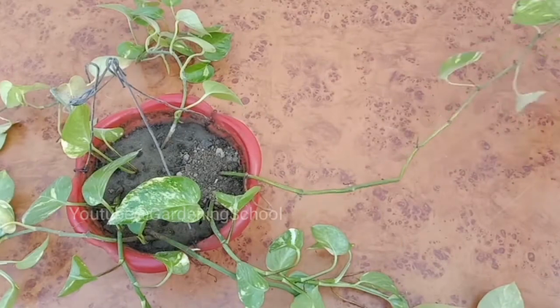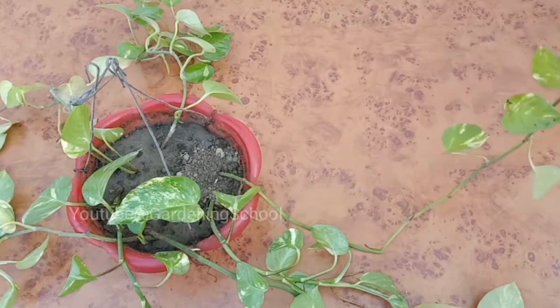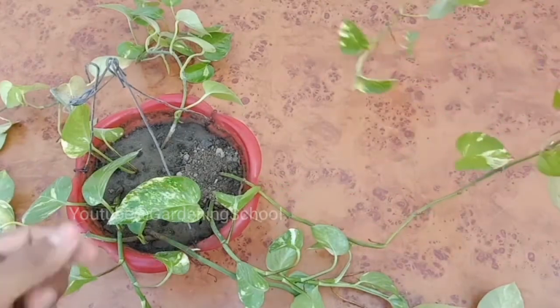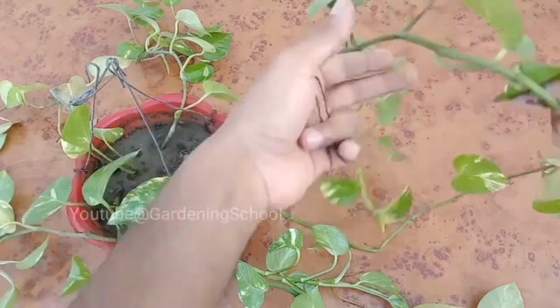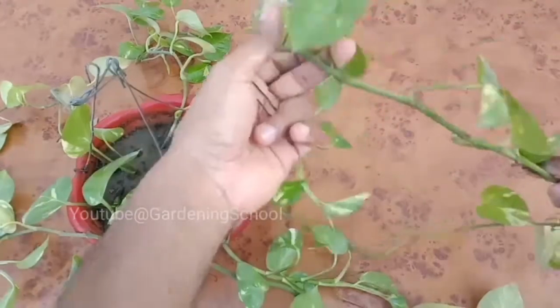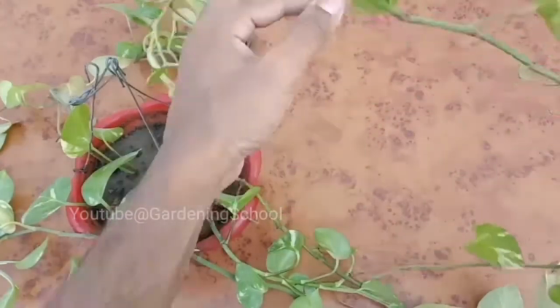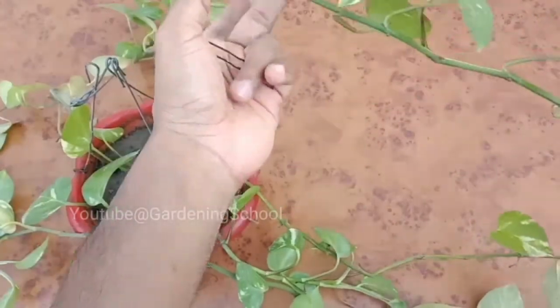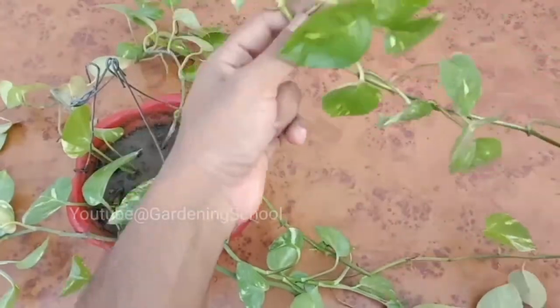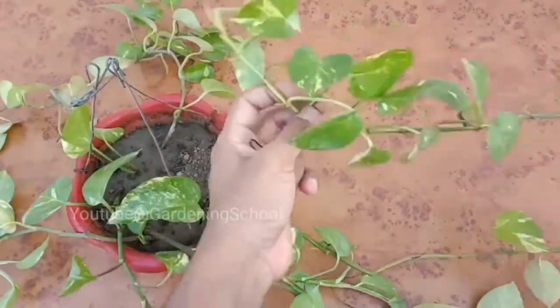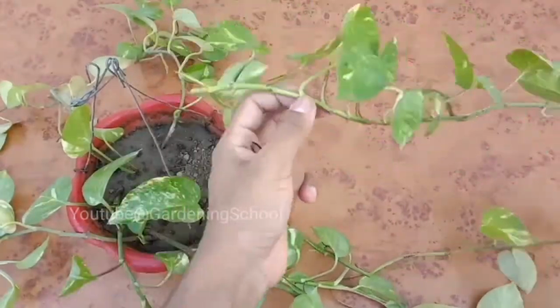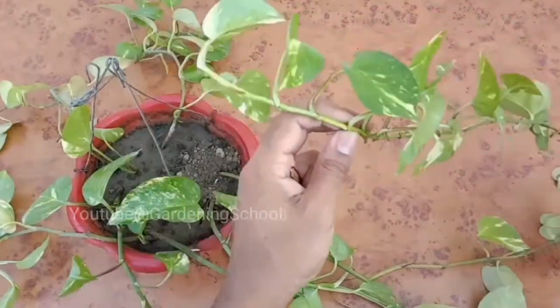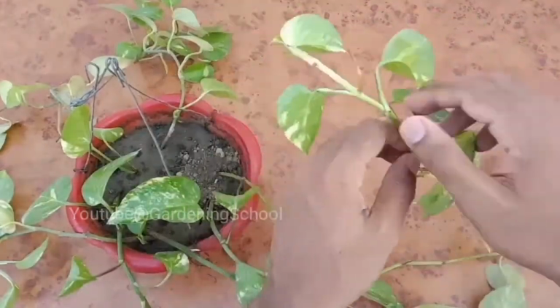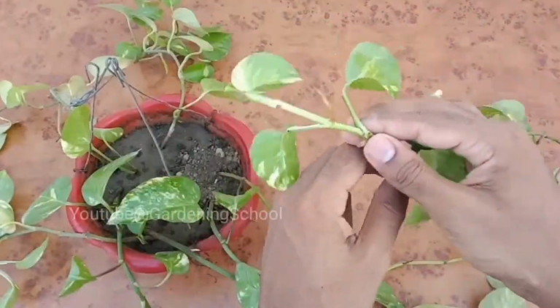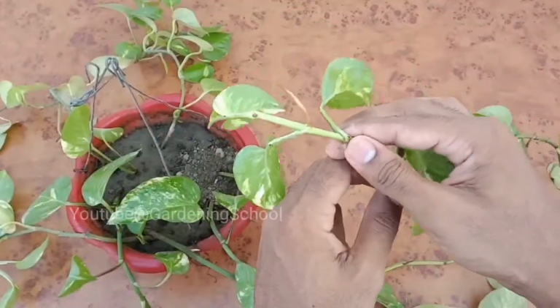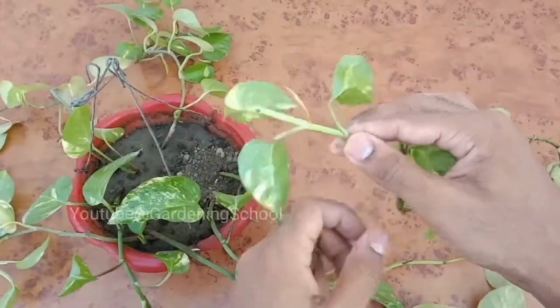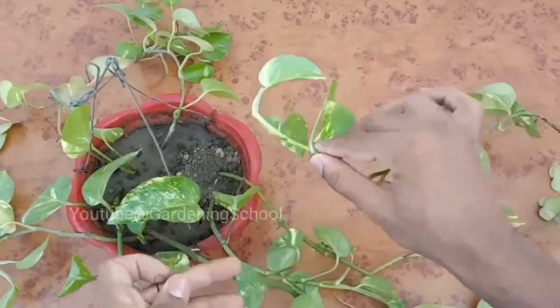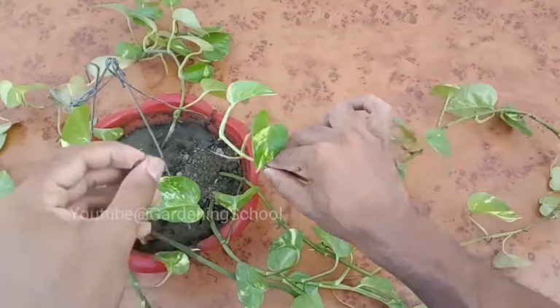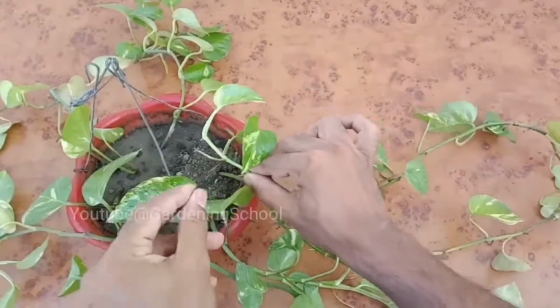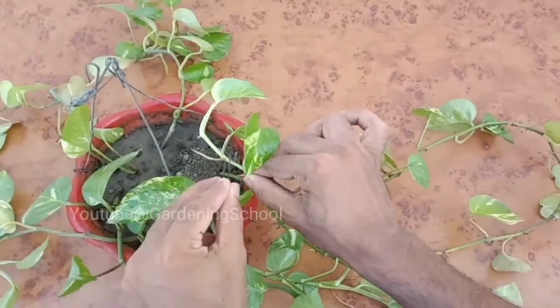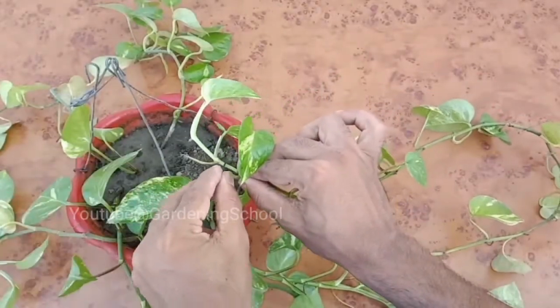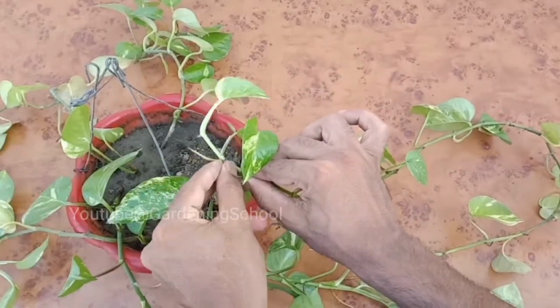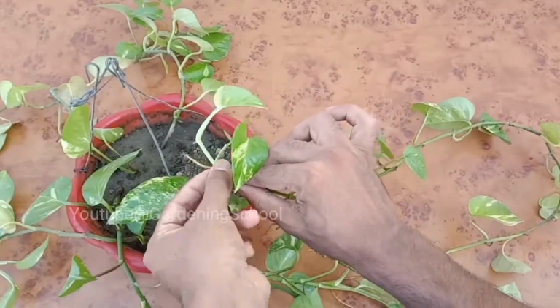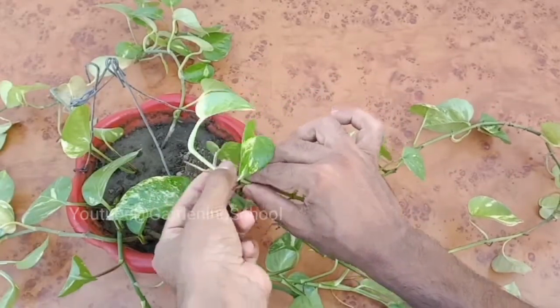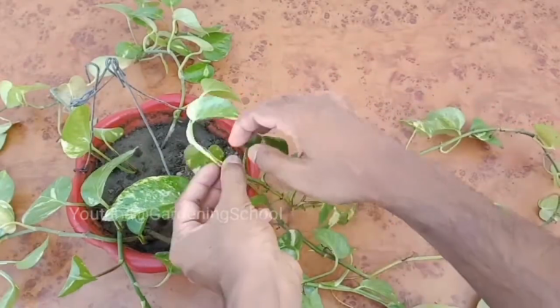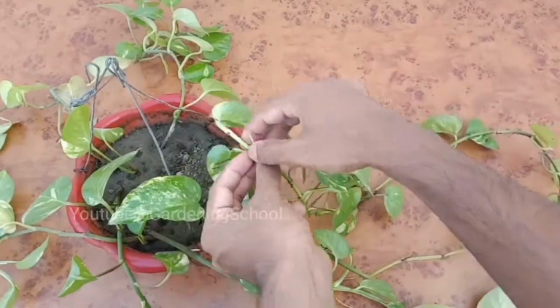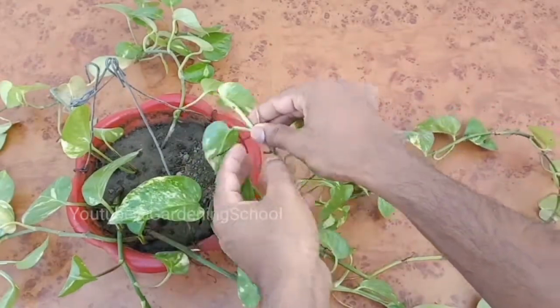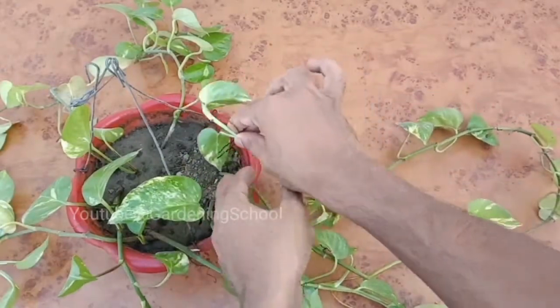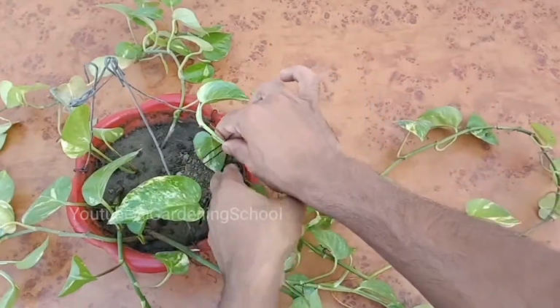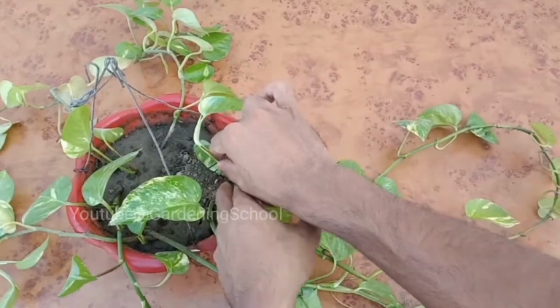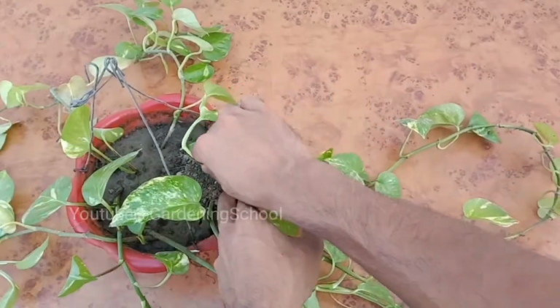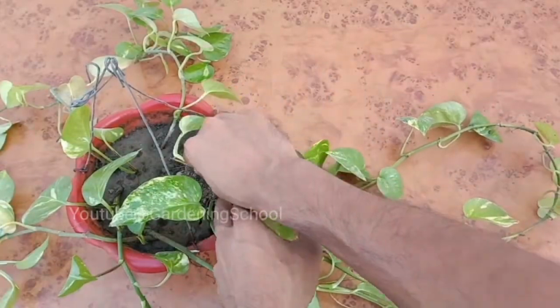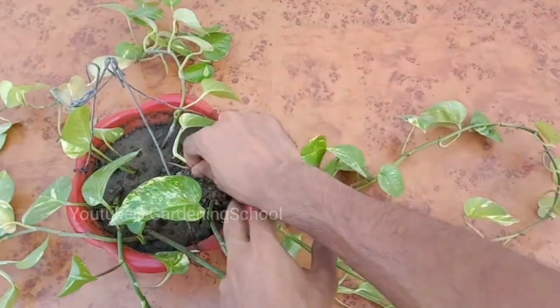The only thing you have to do in this trick is to take the pothos plant branches one by one, and near the leaf node at their end point you have to attach the hairpin and press it into the soil.